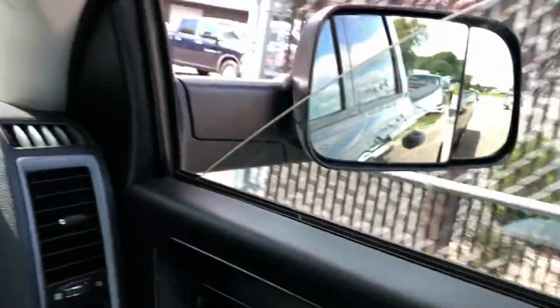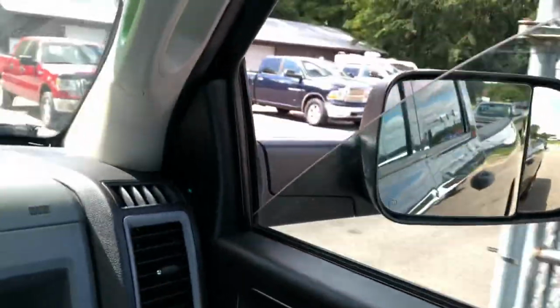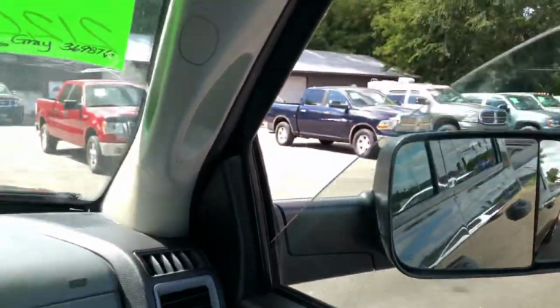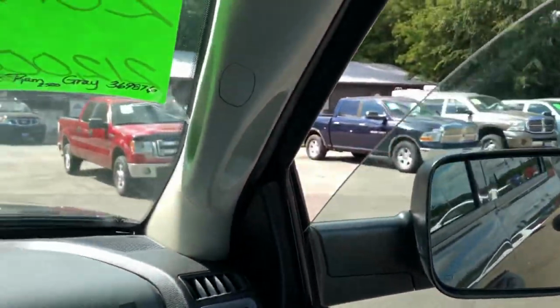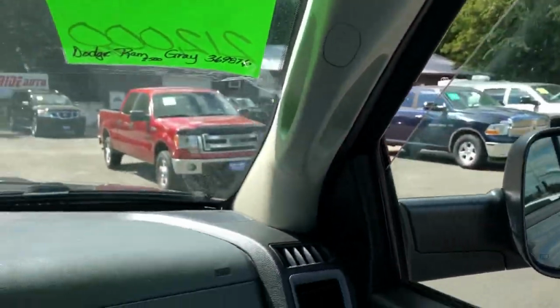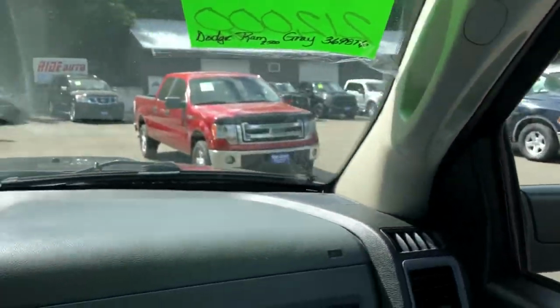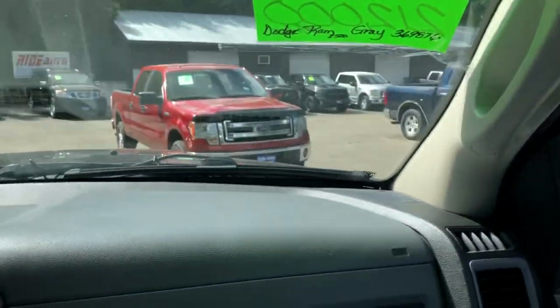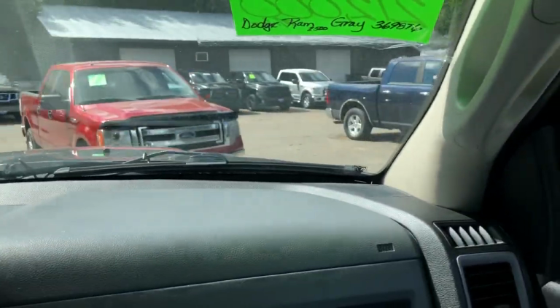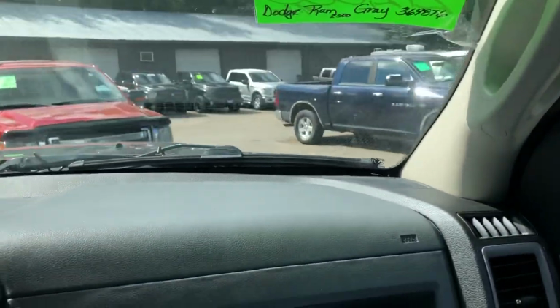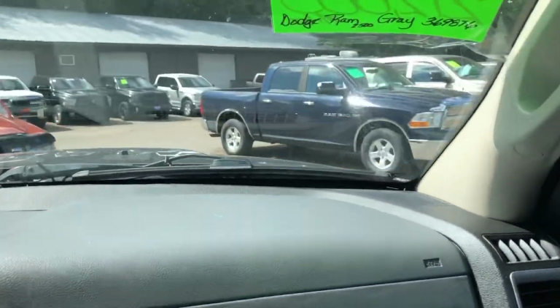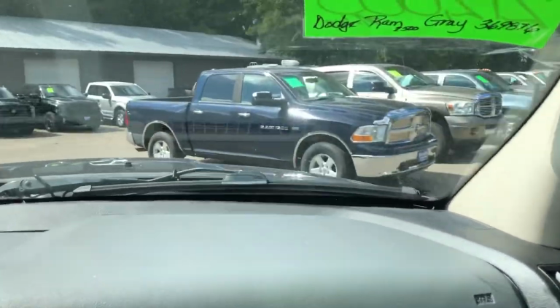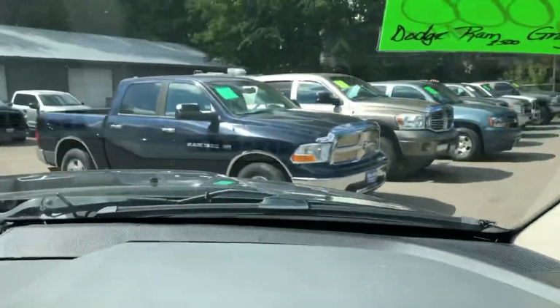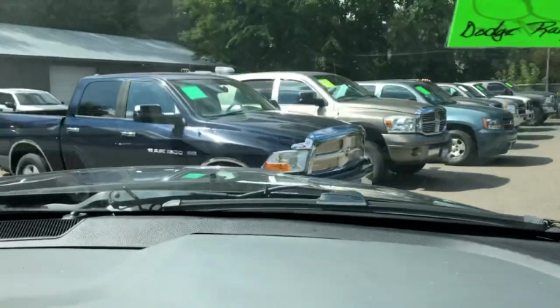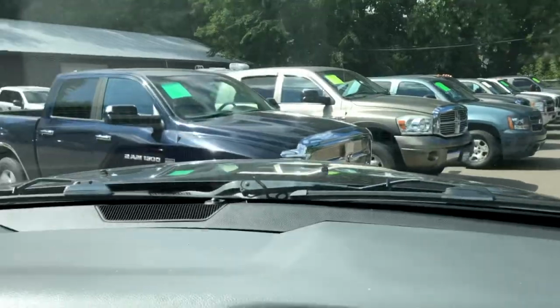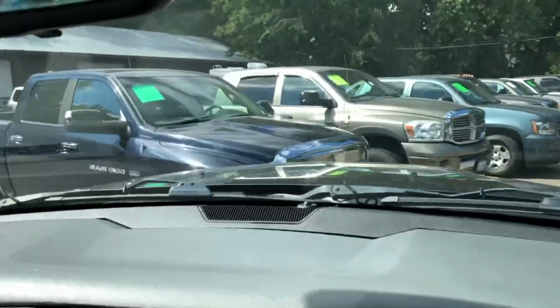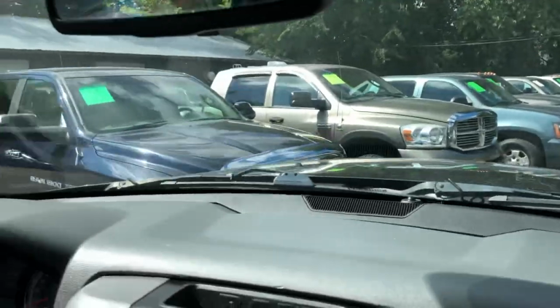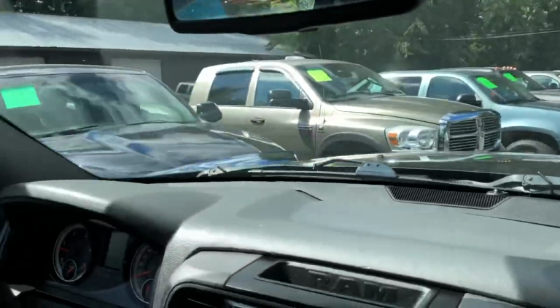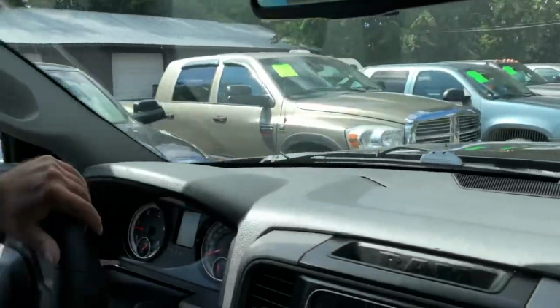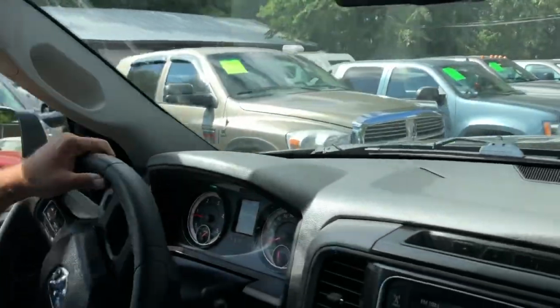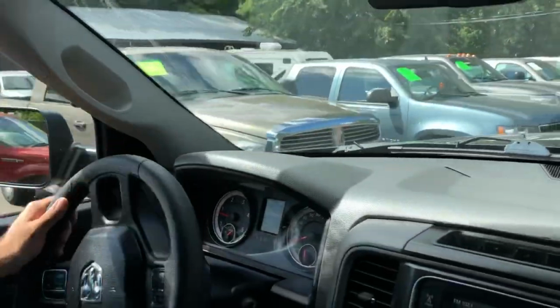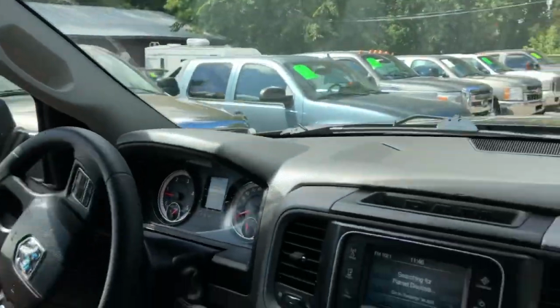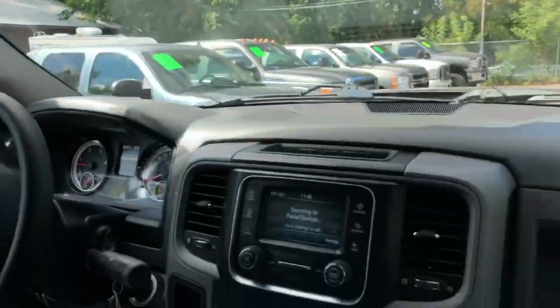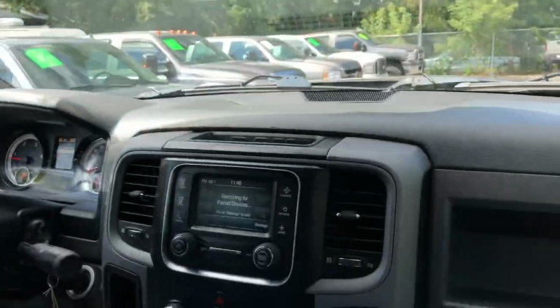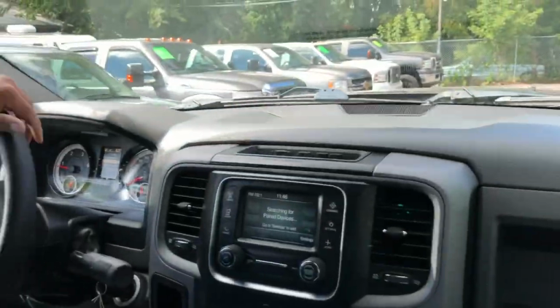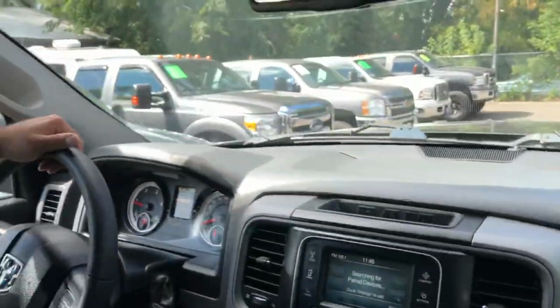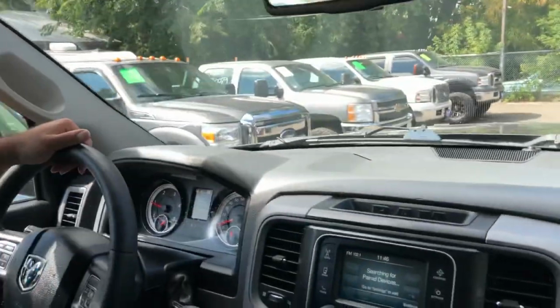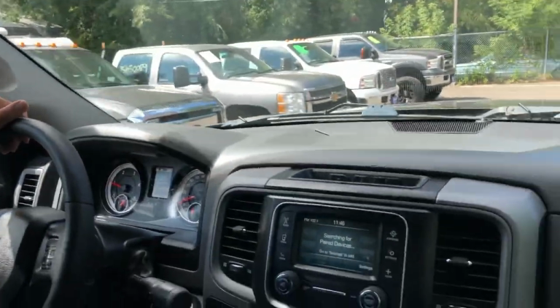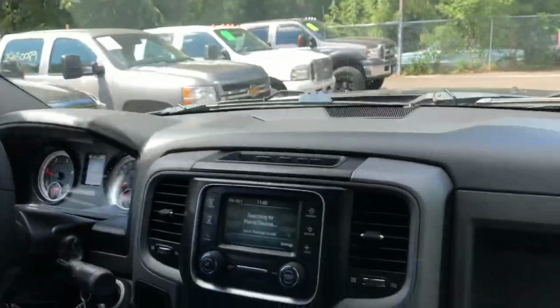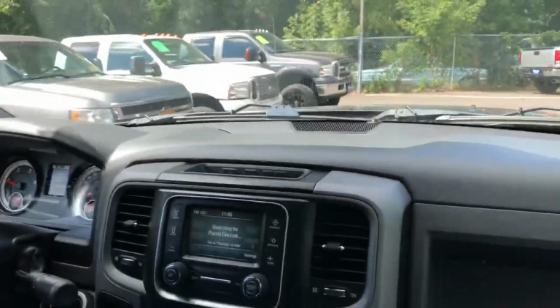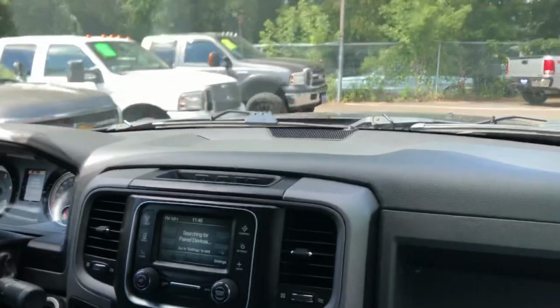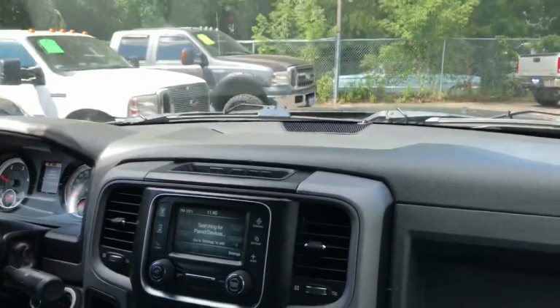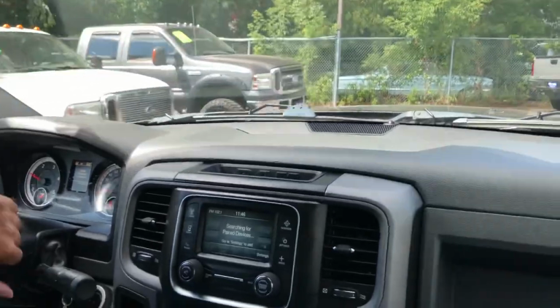If you're interested, we also have other trucks for you to choose from, like this 2009 Mega Crew Laramie, top of the line. We also carry Ford Power Stroke and Chevy Duramax — we carry all the brands.